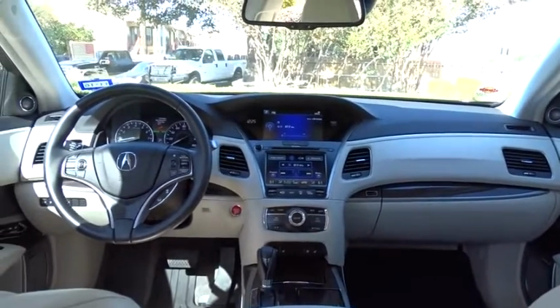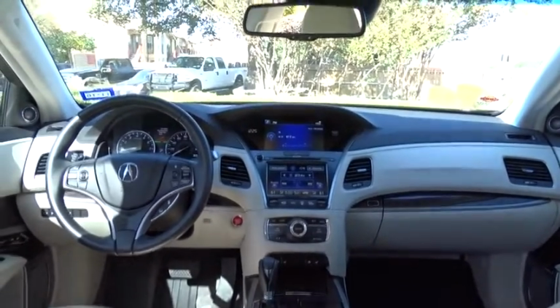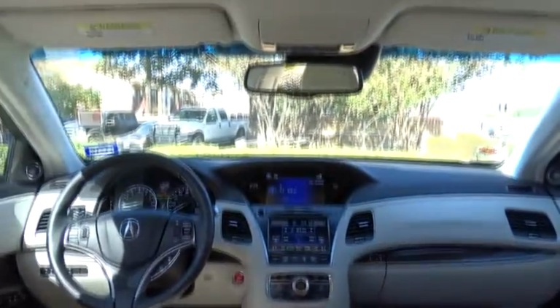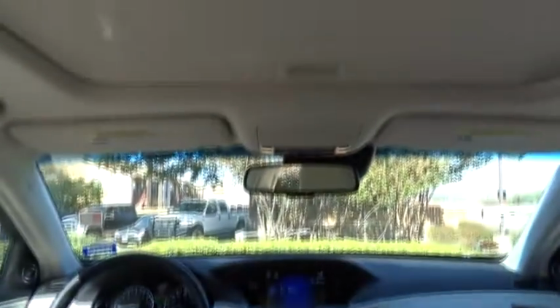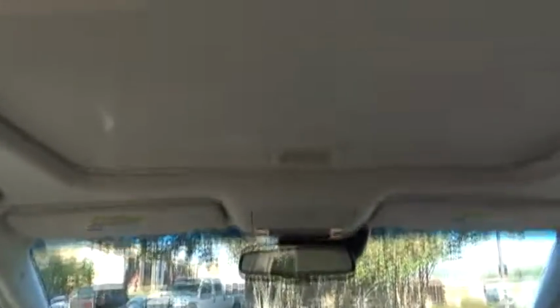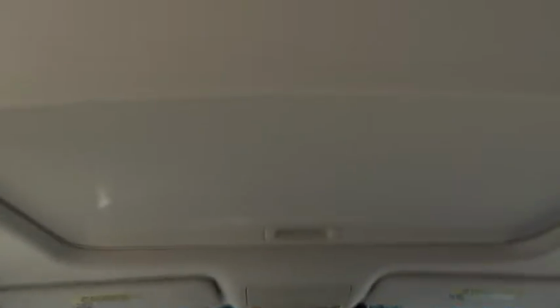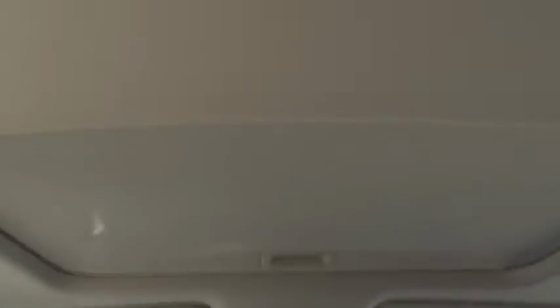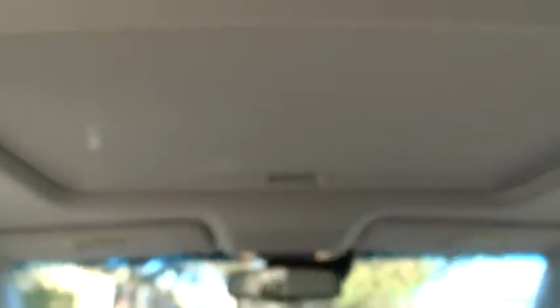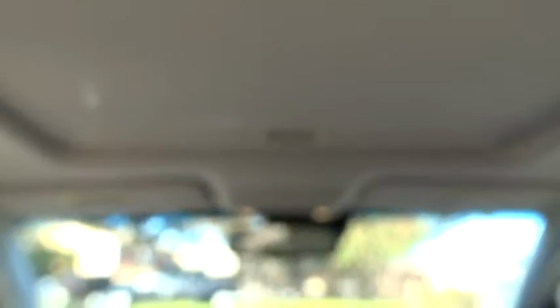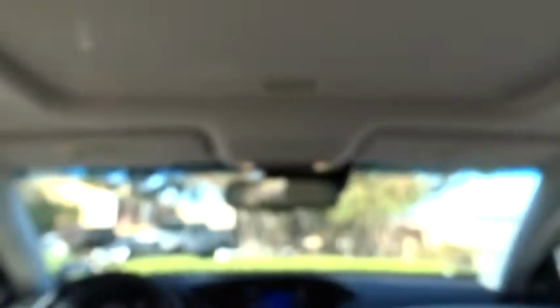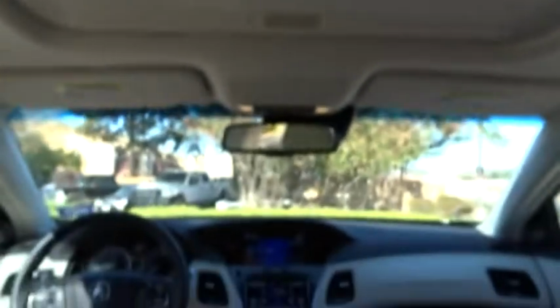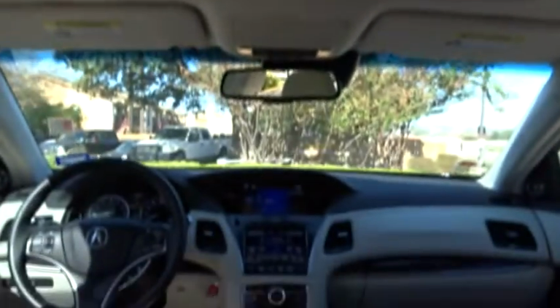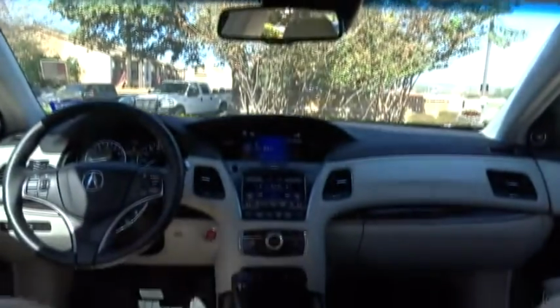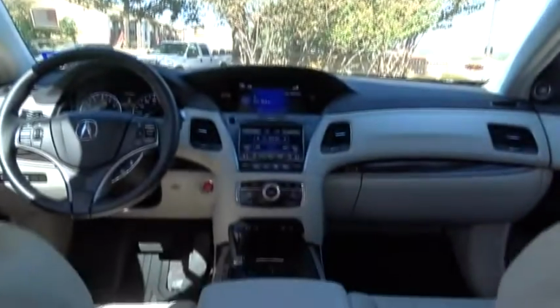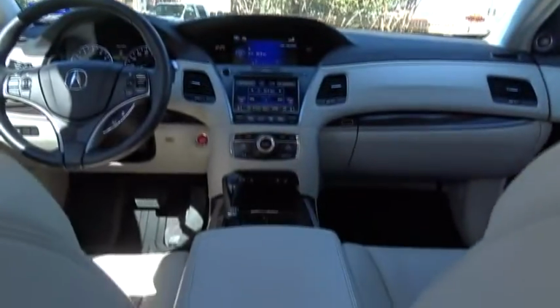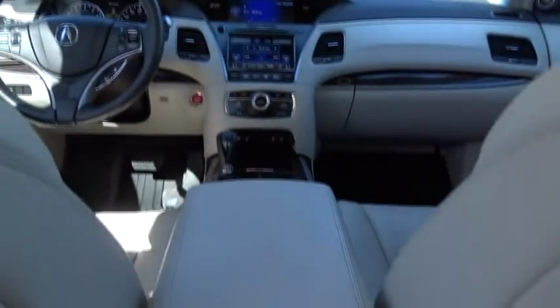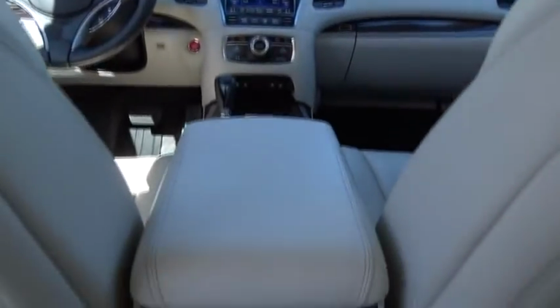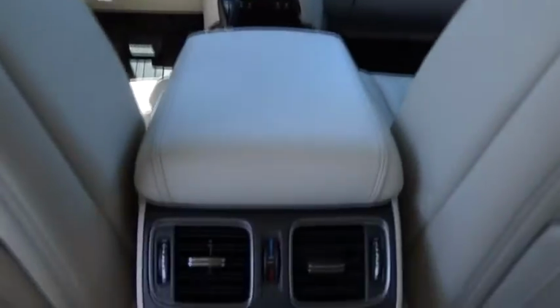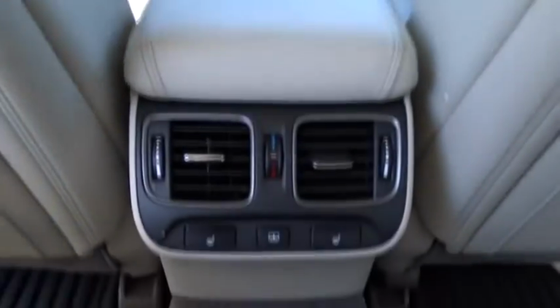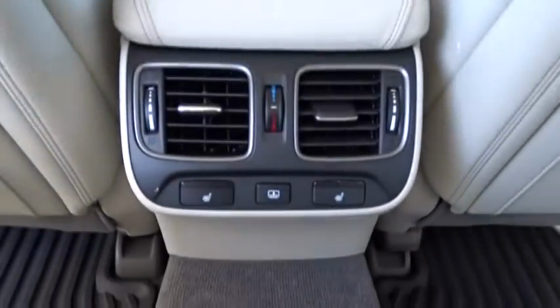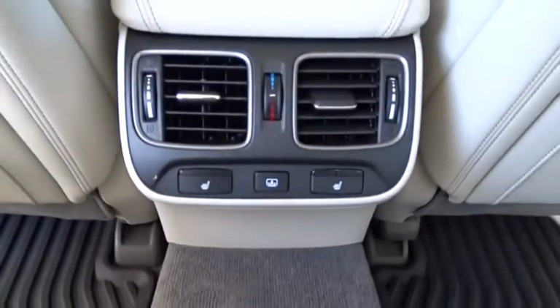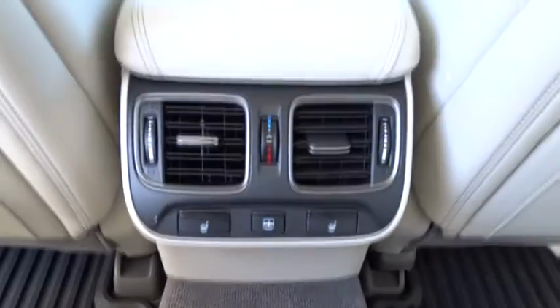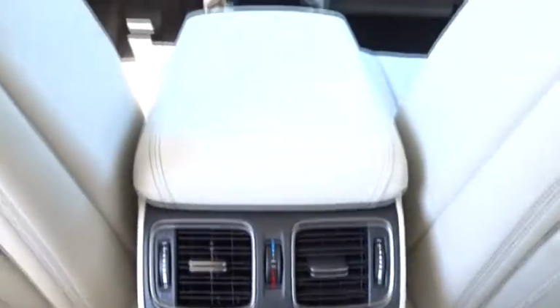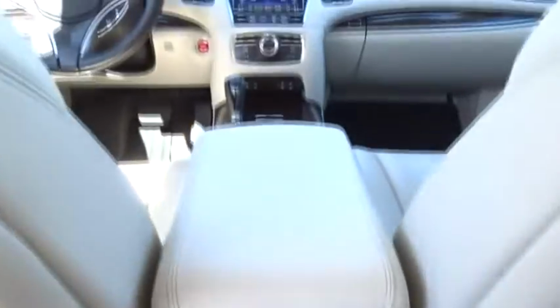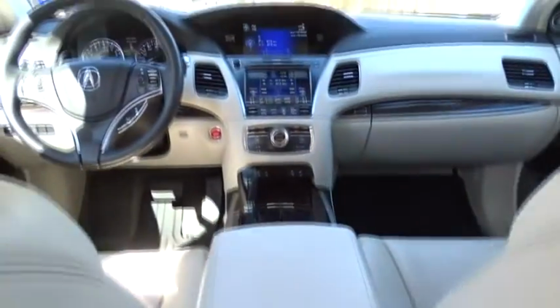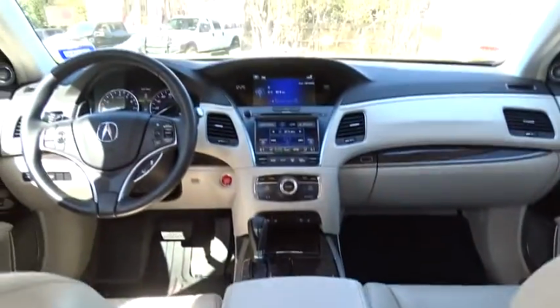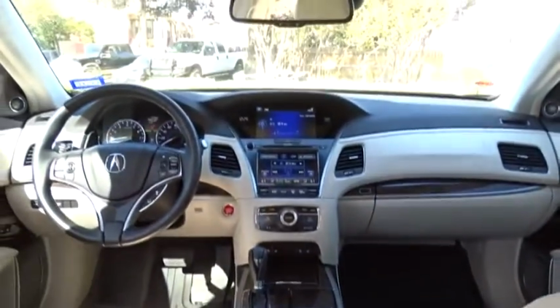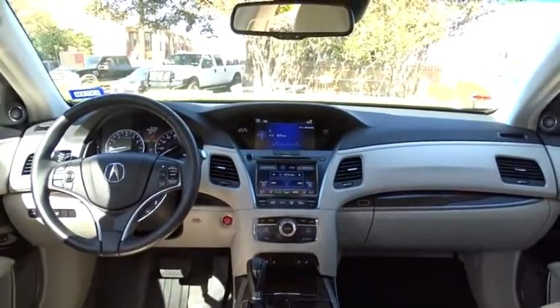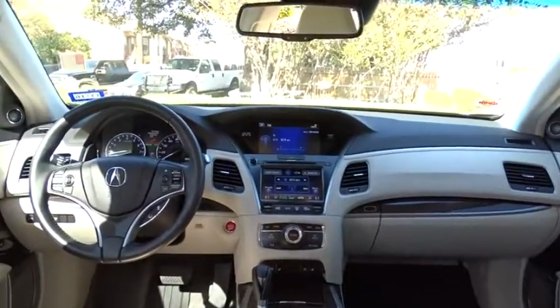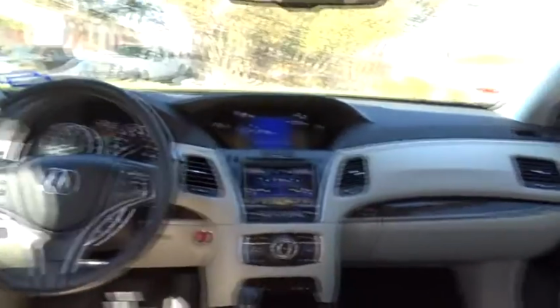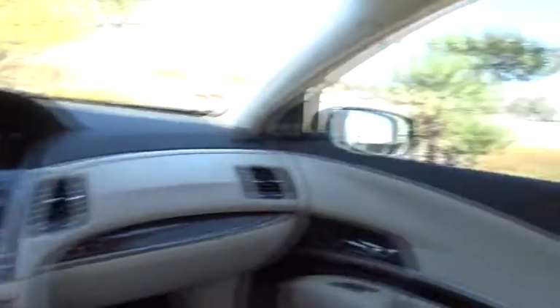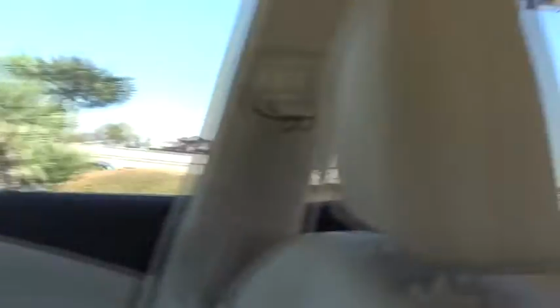Navigation system, lane departure warning, traction control, stability control, keyless entry, power passenger seat, backup camera, anti-lock braking system, steering wheel audio control, leather-wrapped steering wheel.